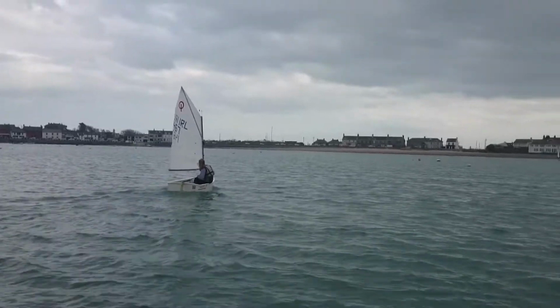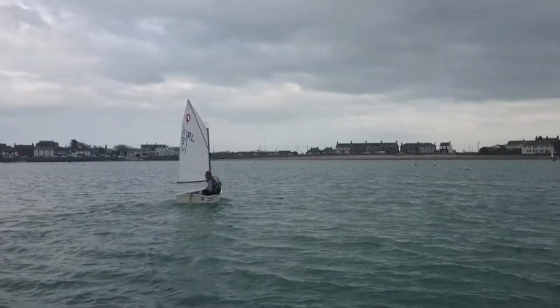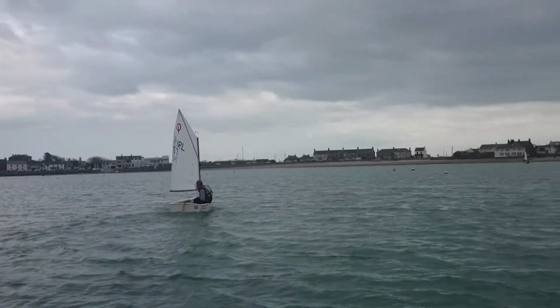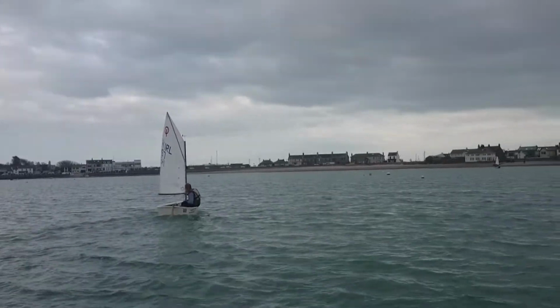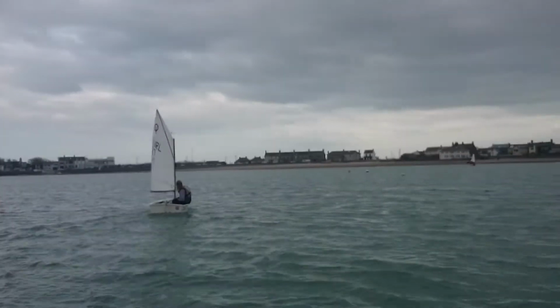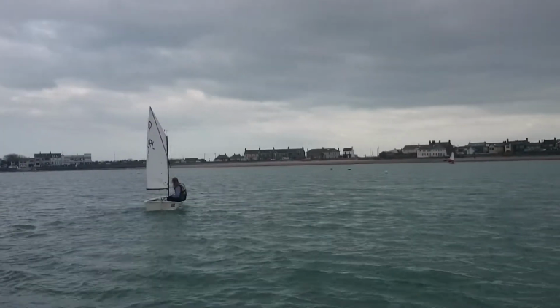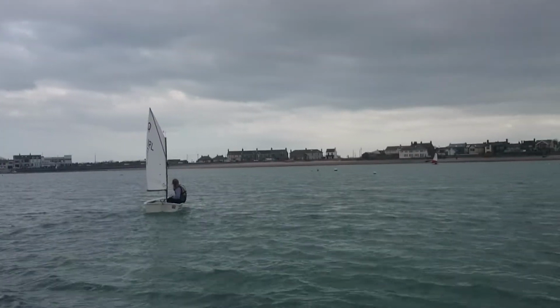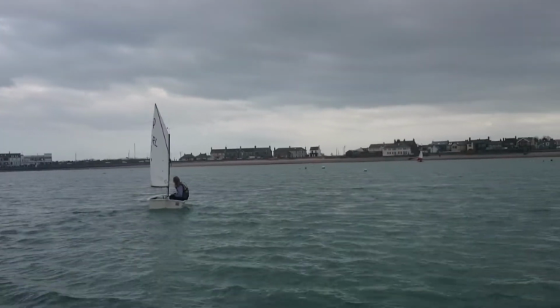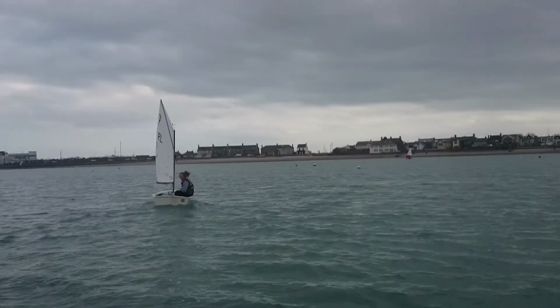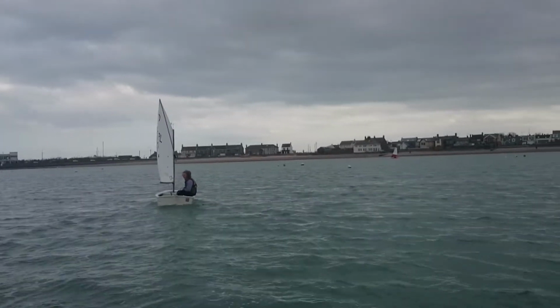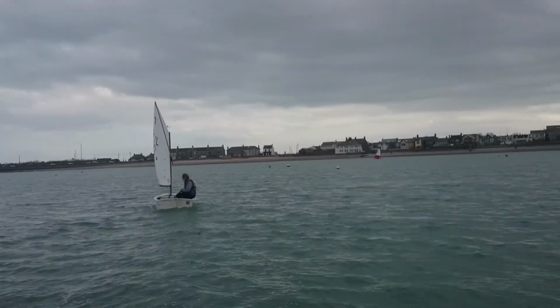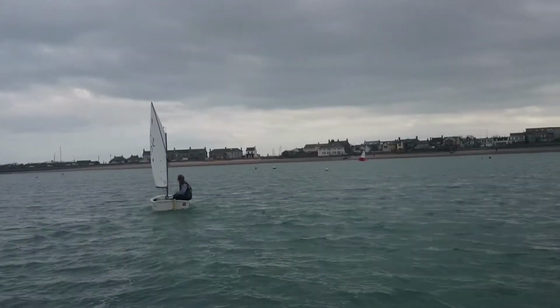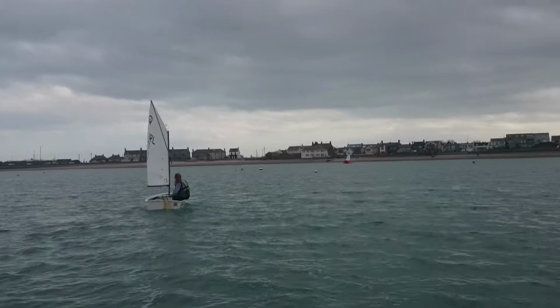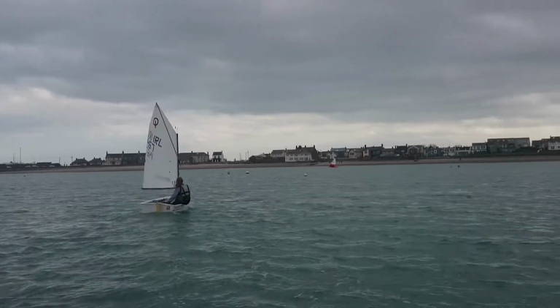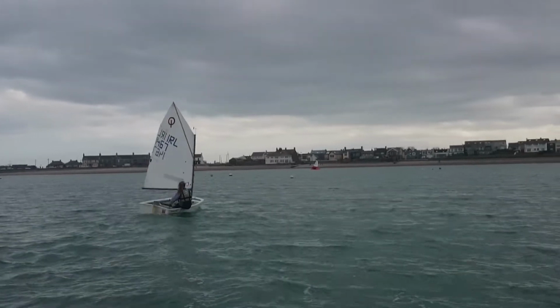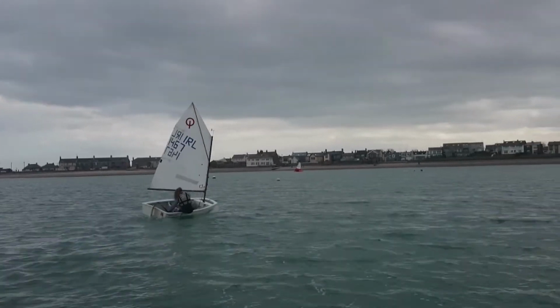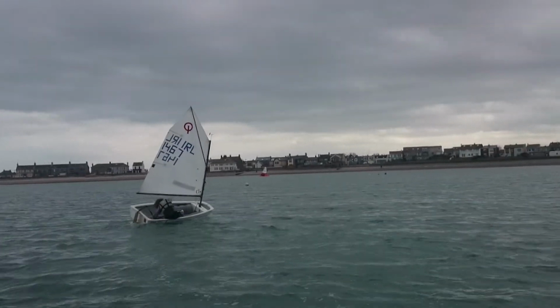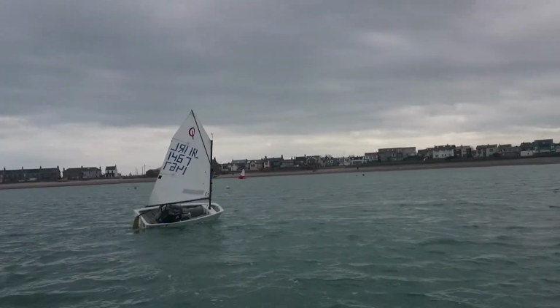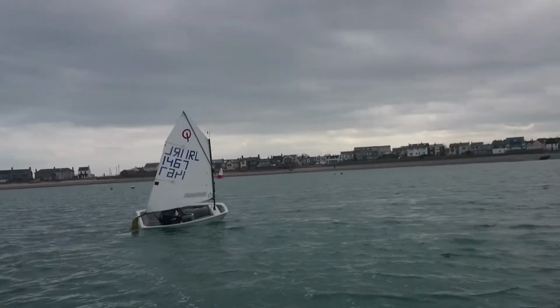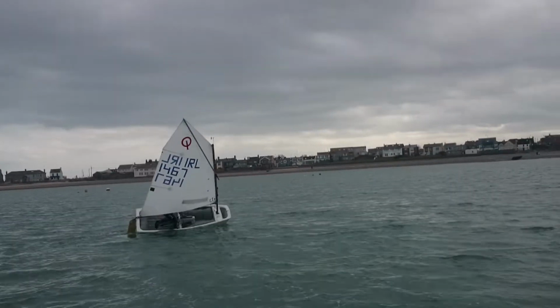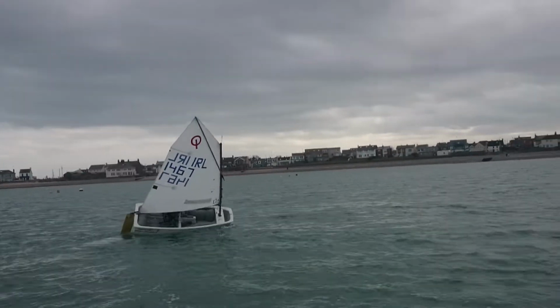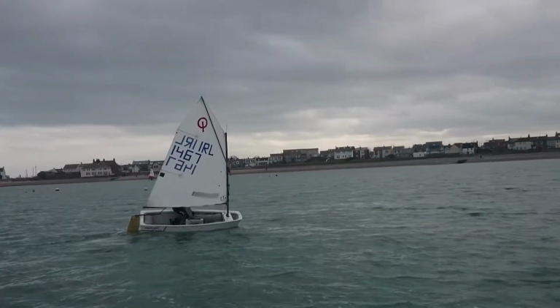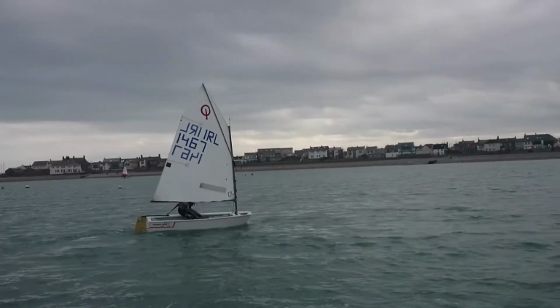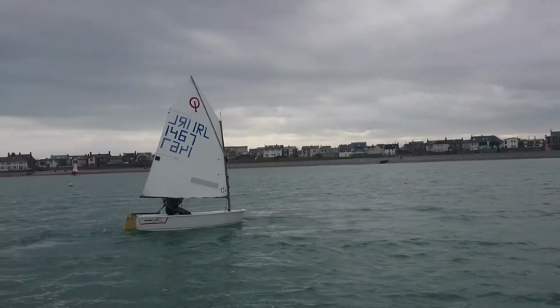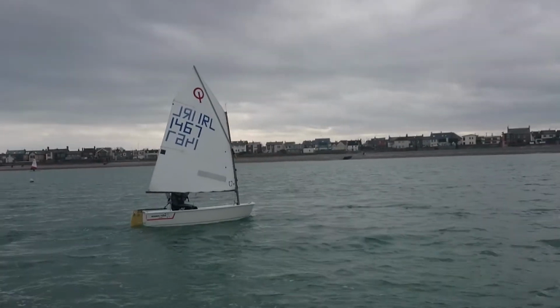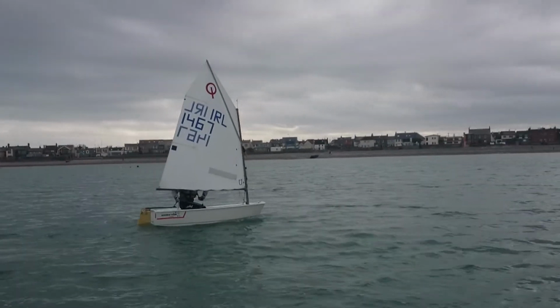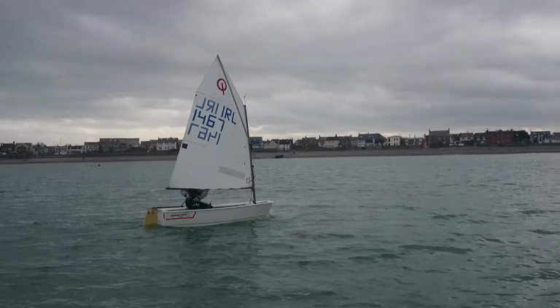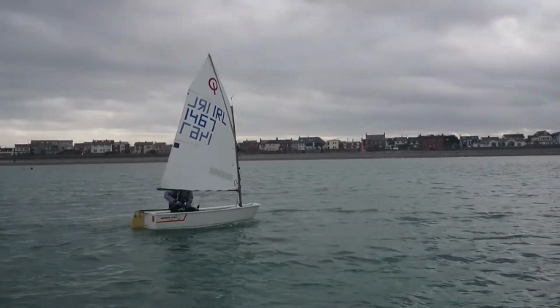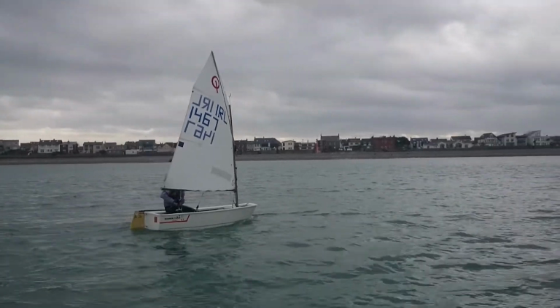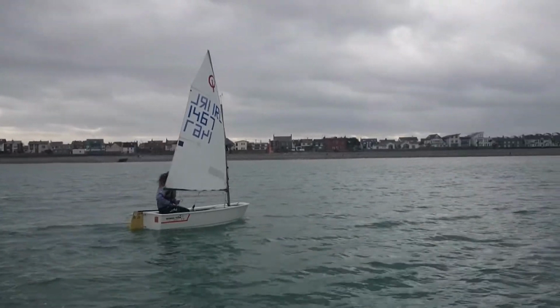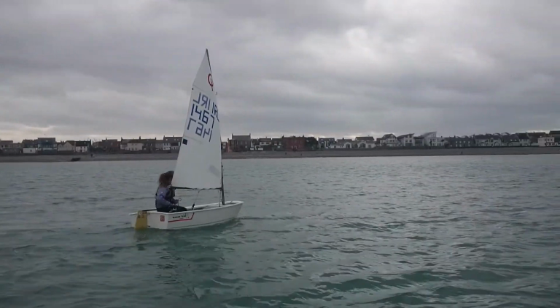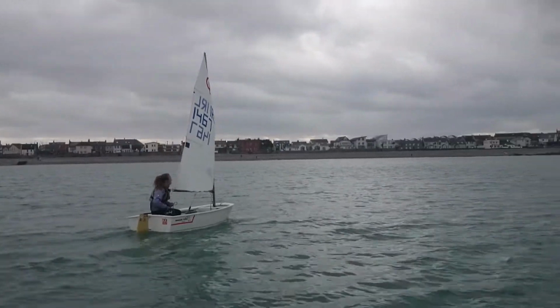This is Emma here practicing her tacks. And again Emma! Okay, that one wasn't as good.